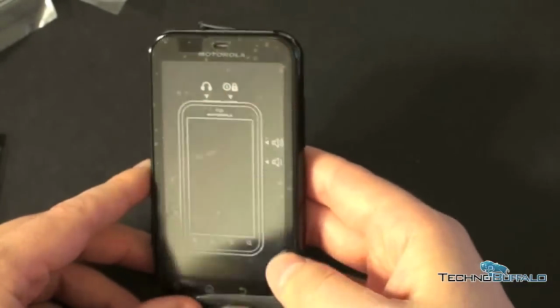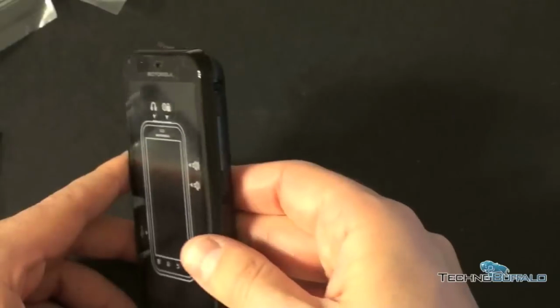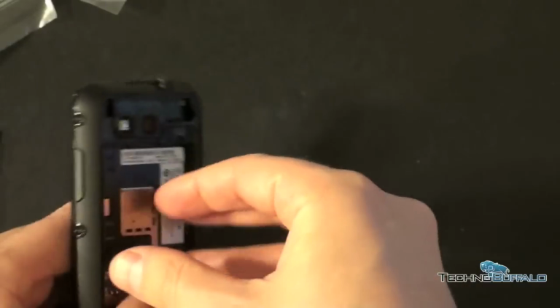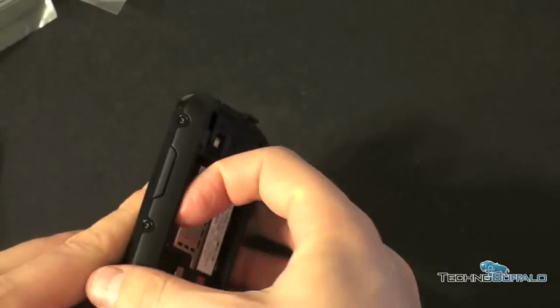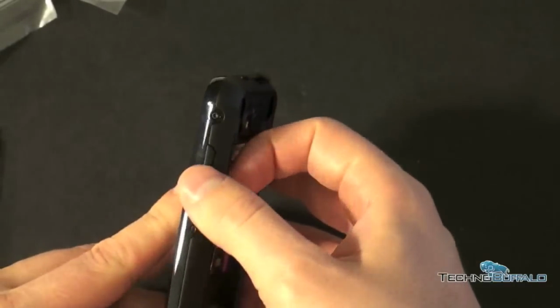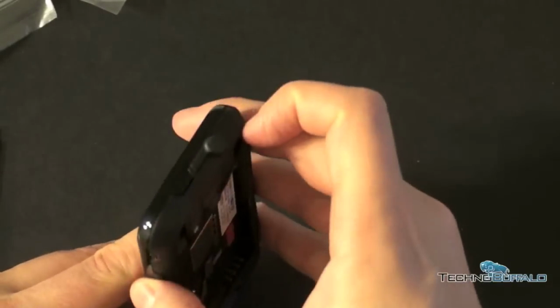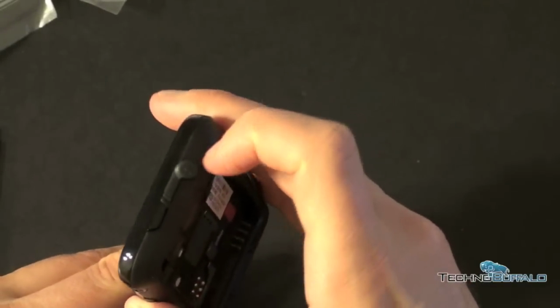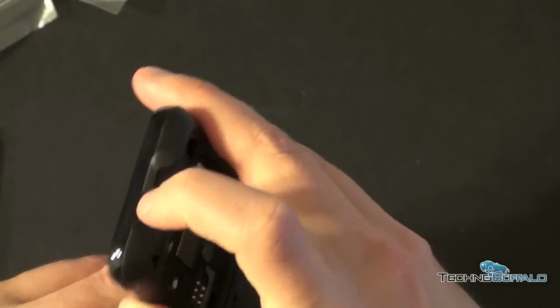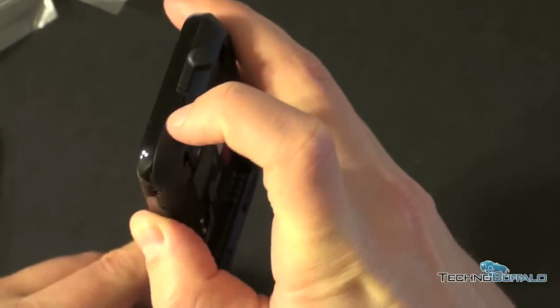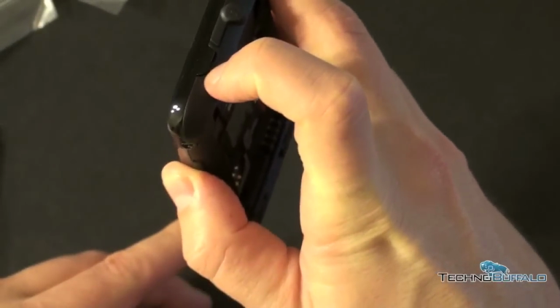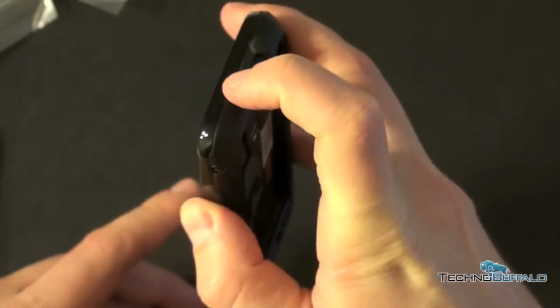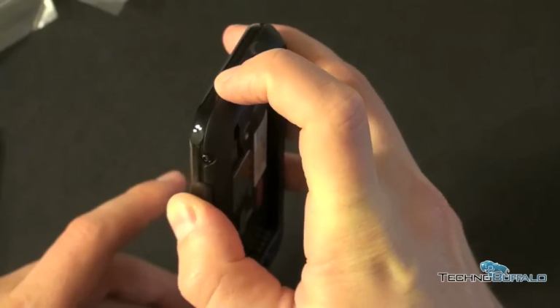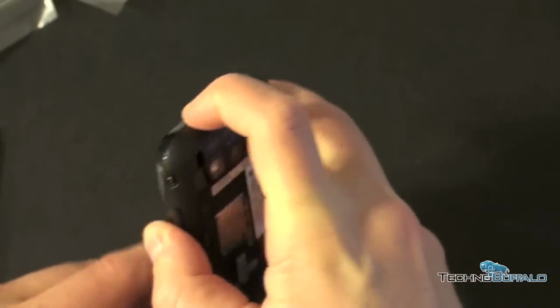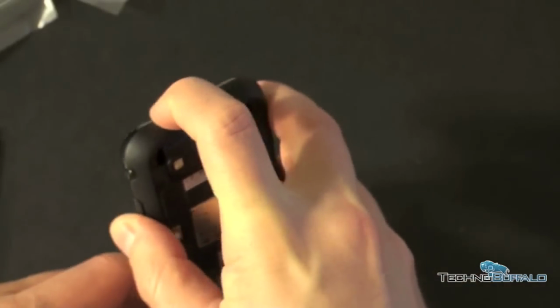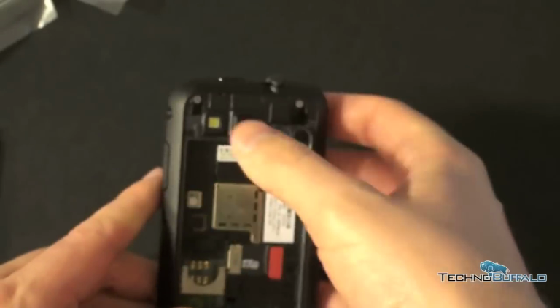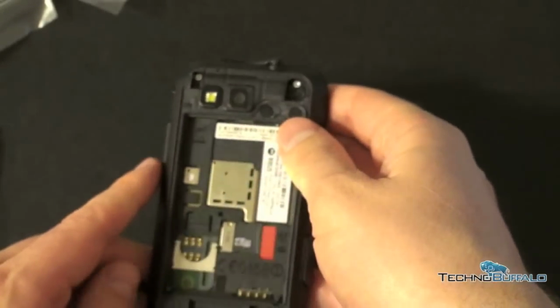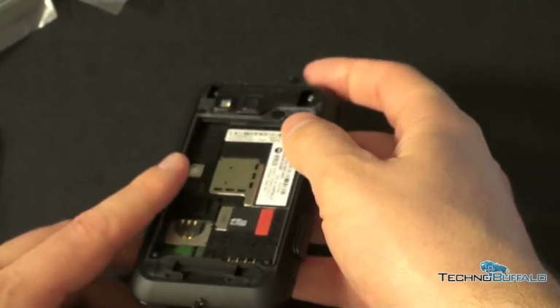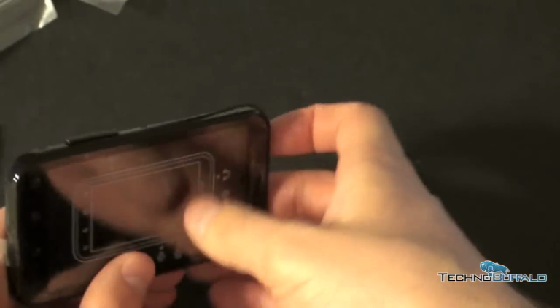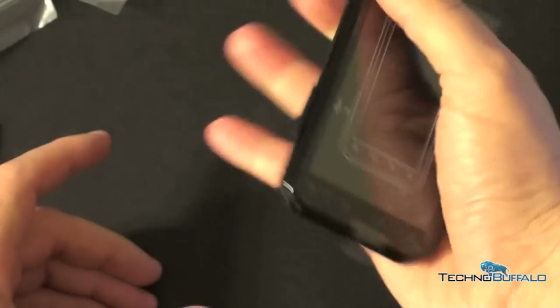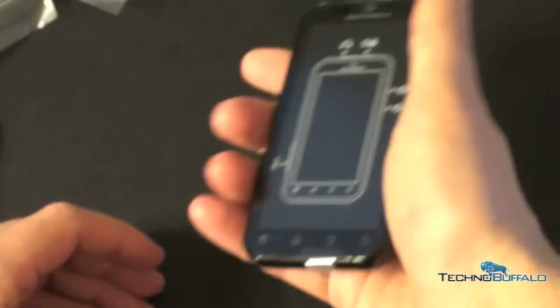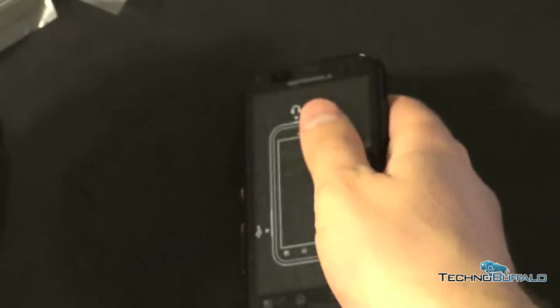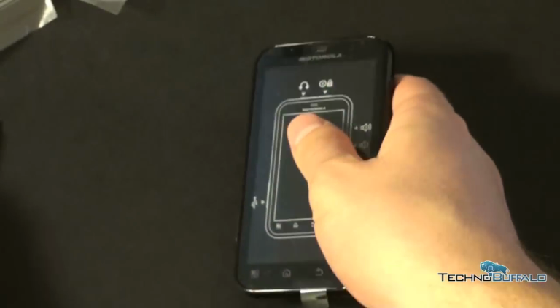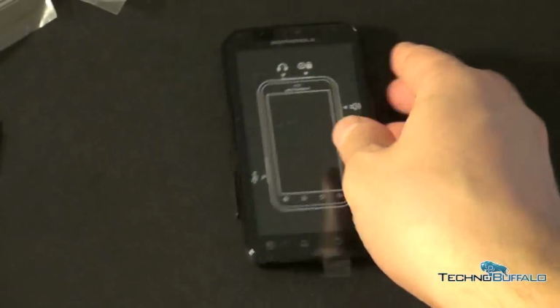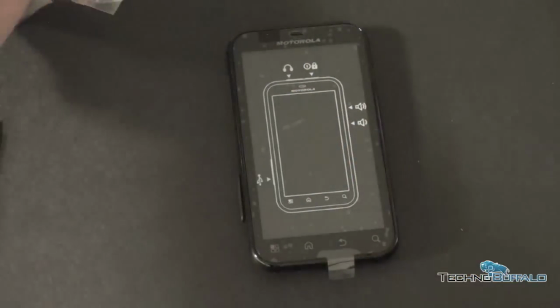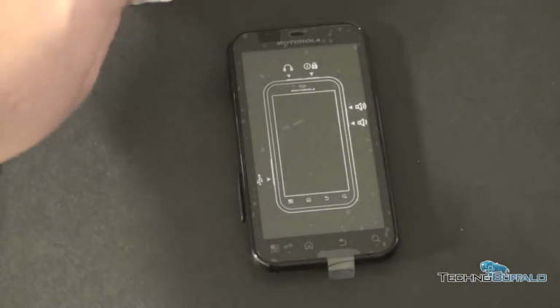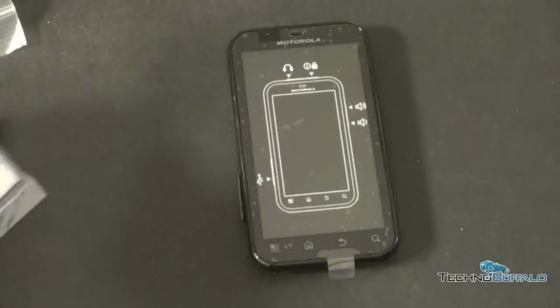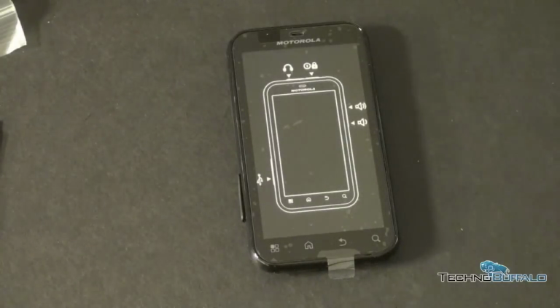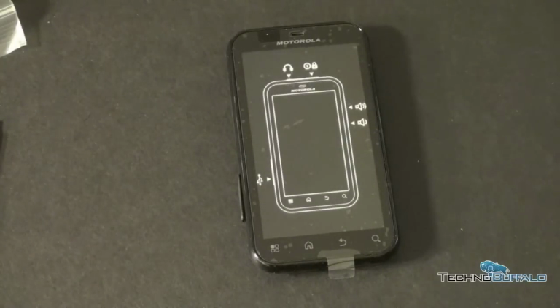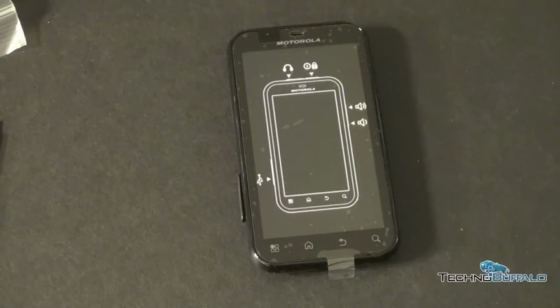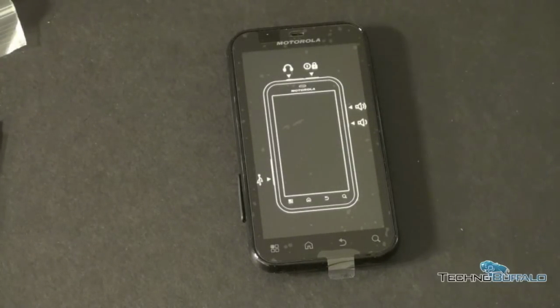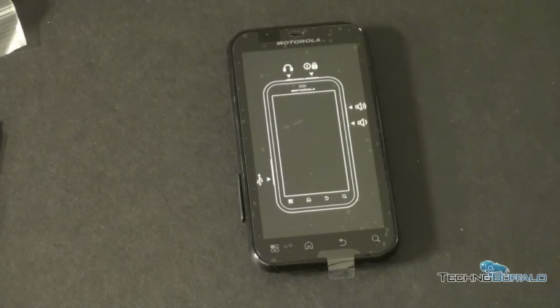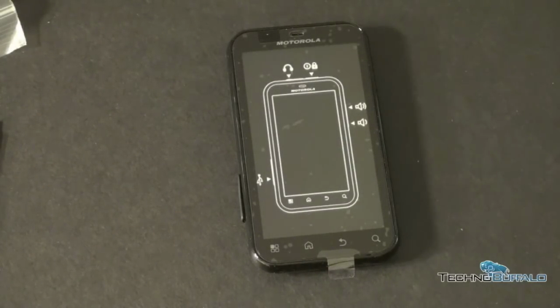On the right-hand side you've got your volume rocker, and we've also got the power and lock button on top. The camera is going to live on the back, of course. It's a very thin phone — I'm surprised at how thin it actually is. Let's go ahead and pop in the battery and see what this guy looks like.